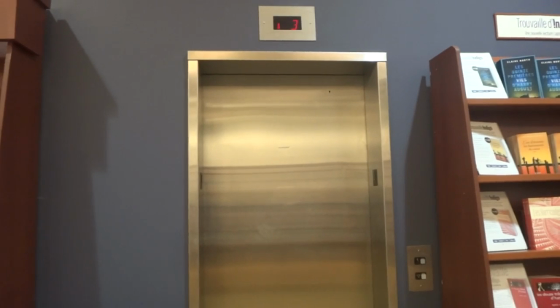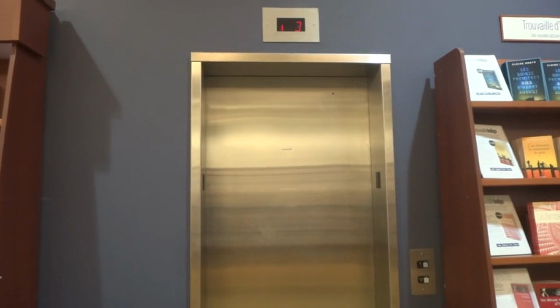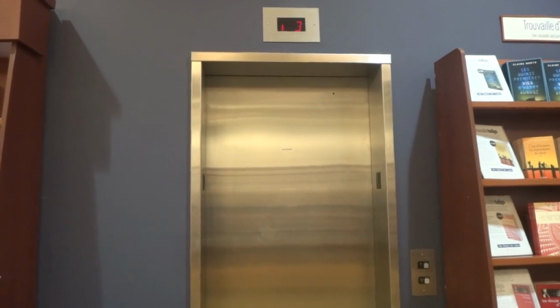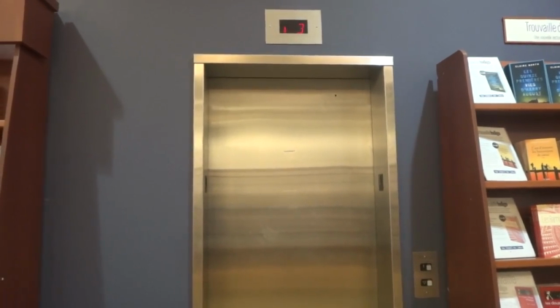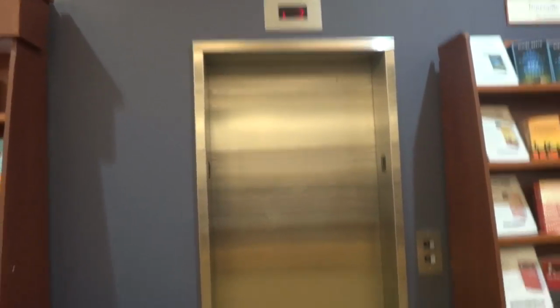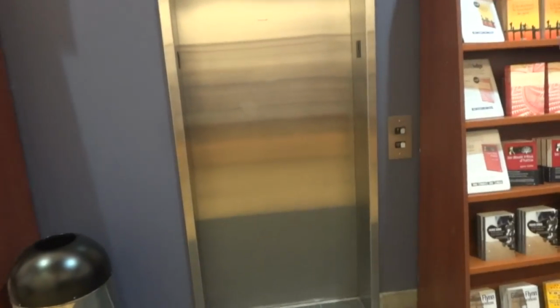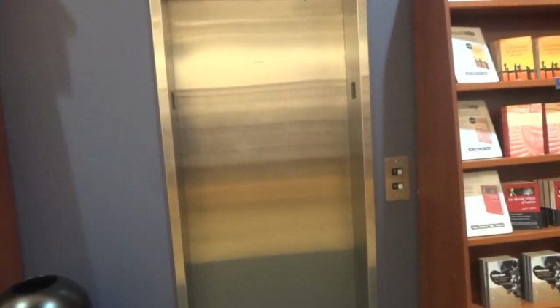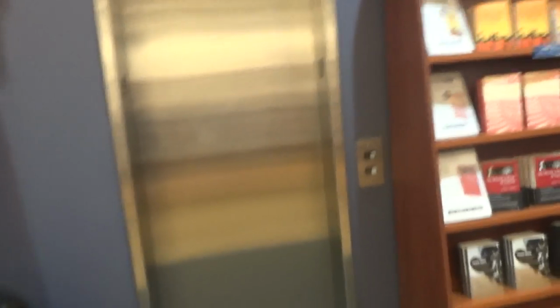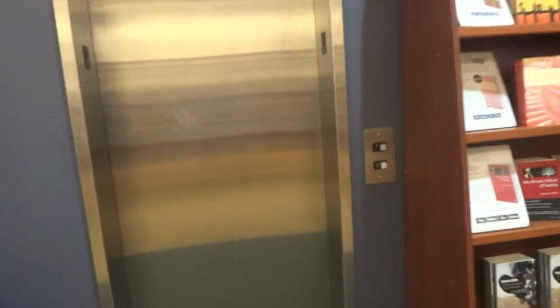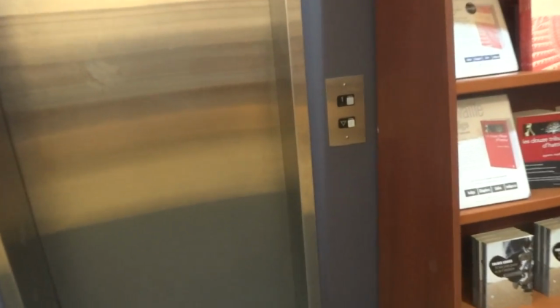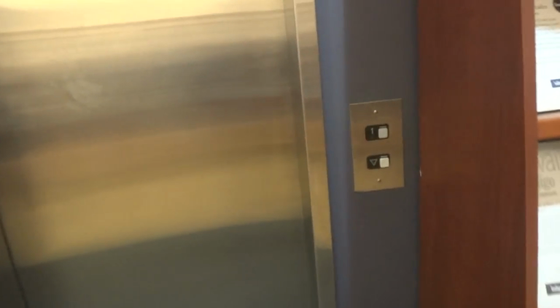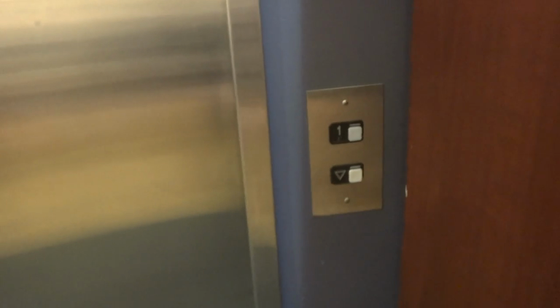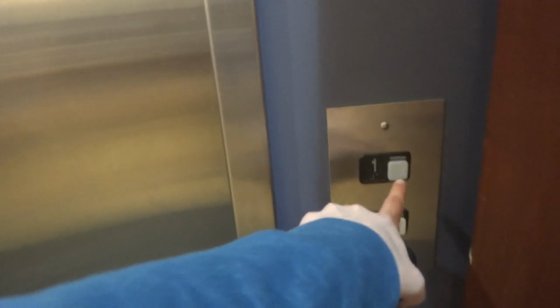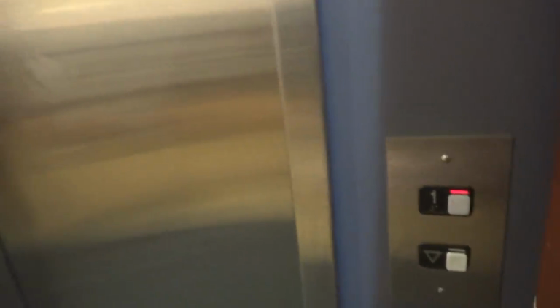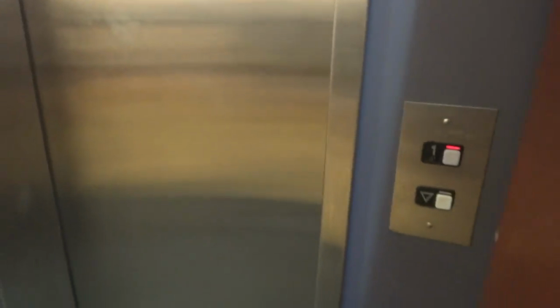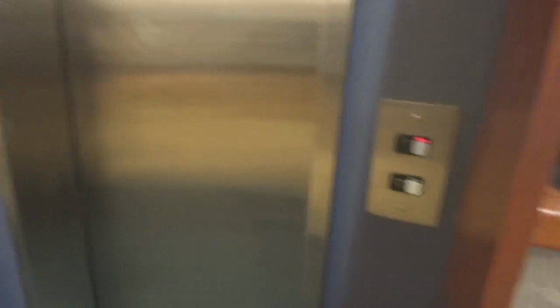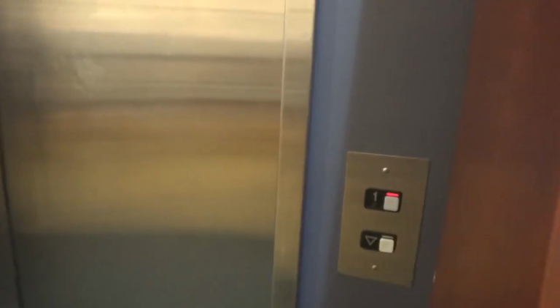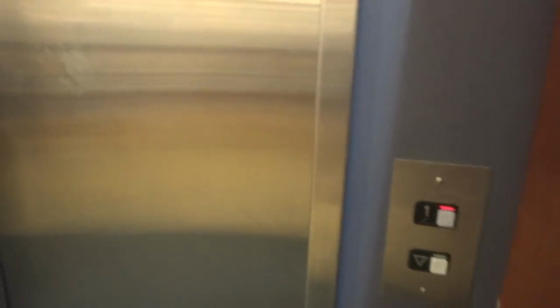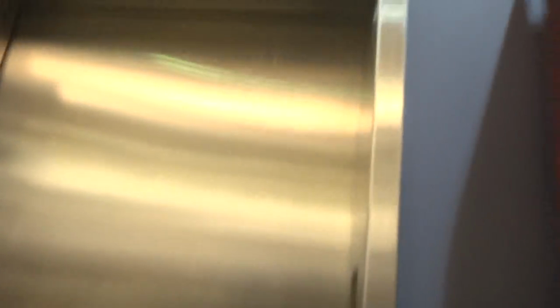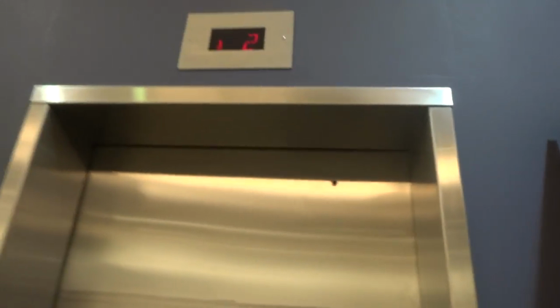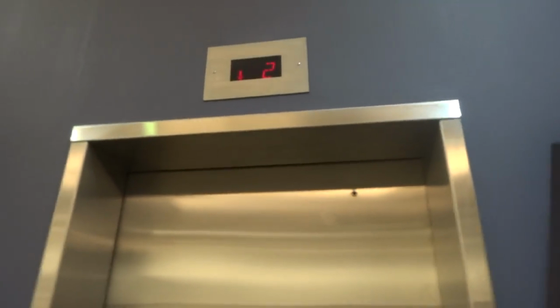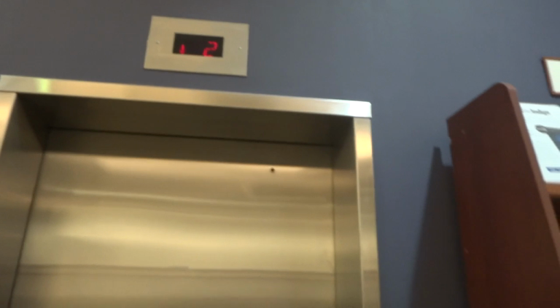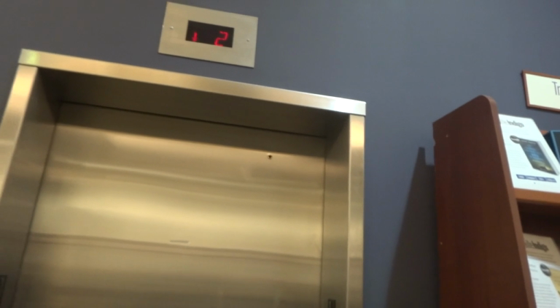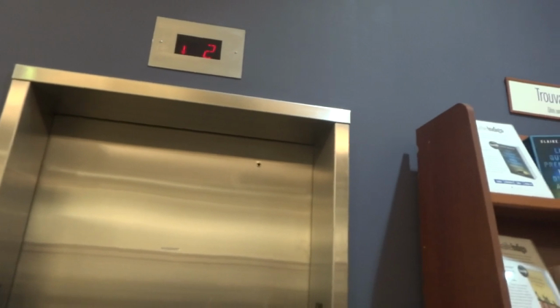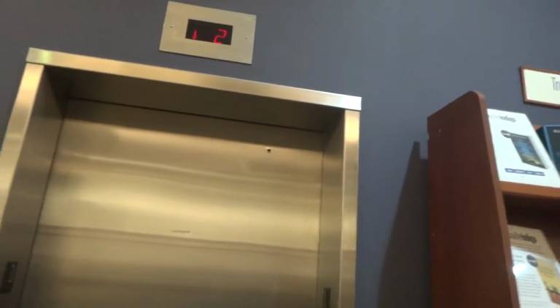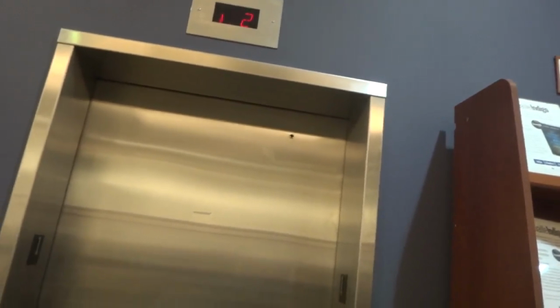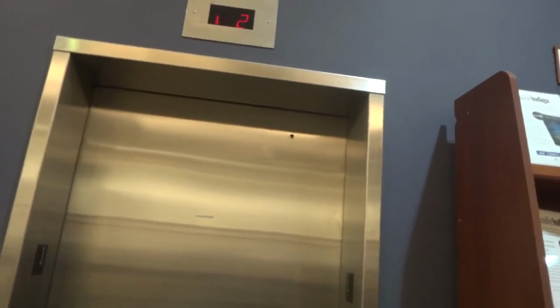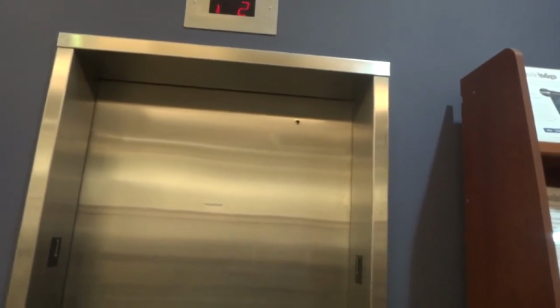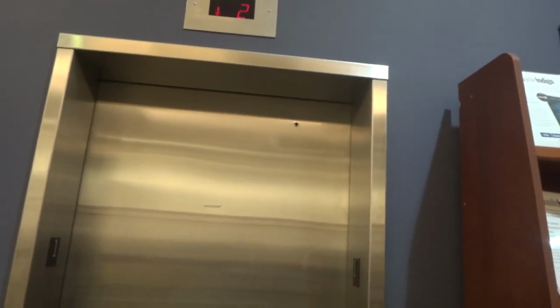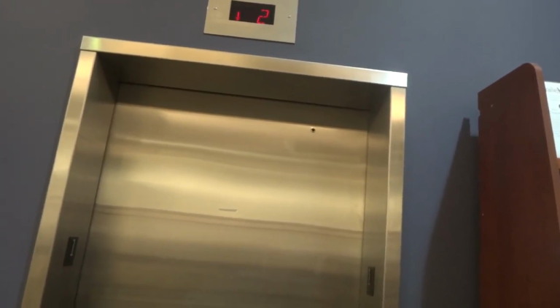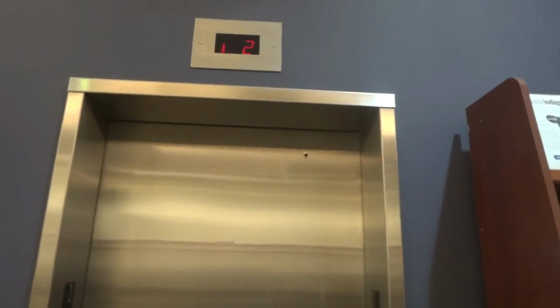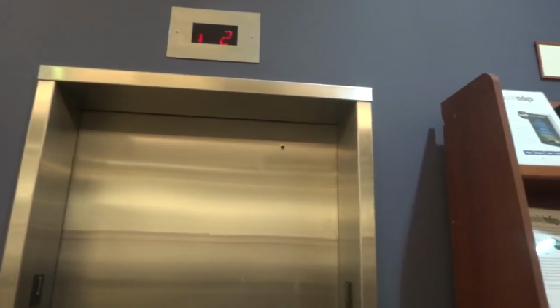This is the elevator at Chapters in Ottawa, Ontario, Canada. It's similar.